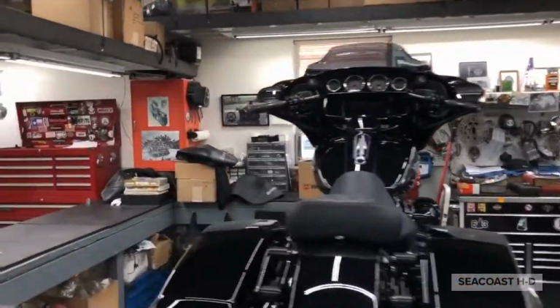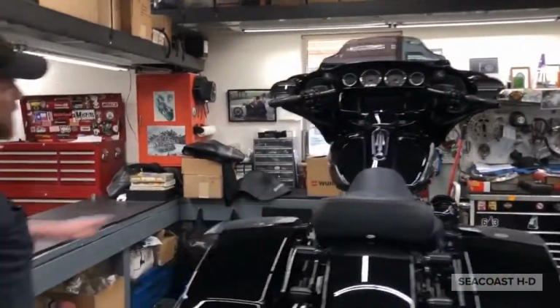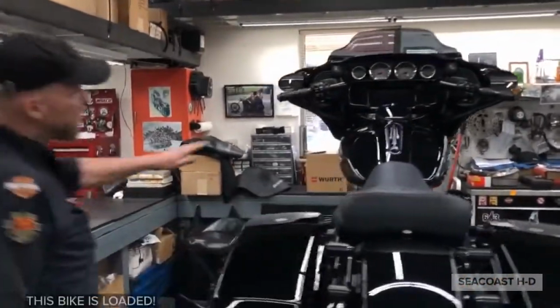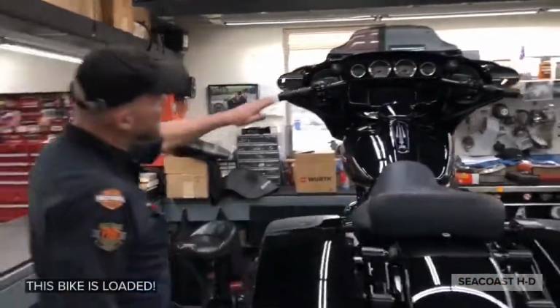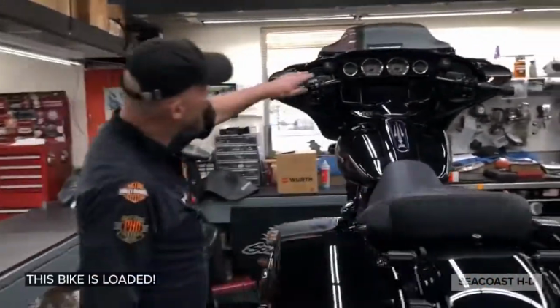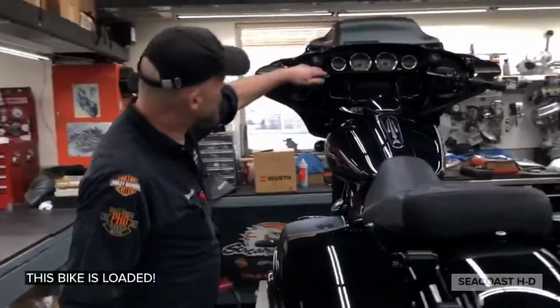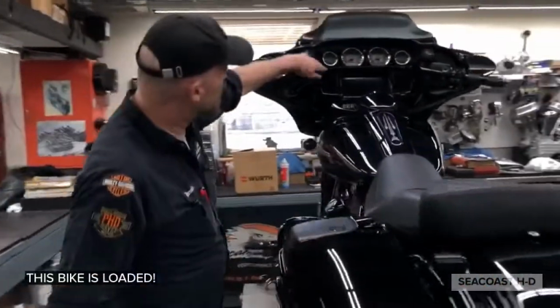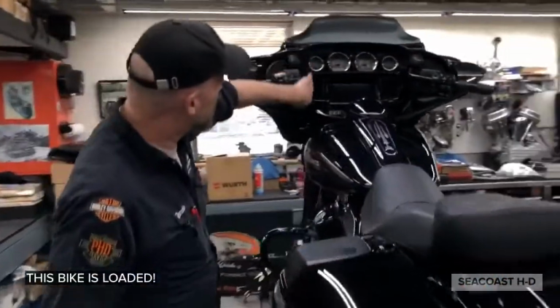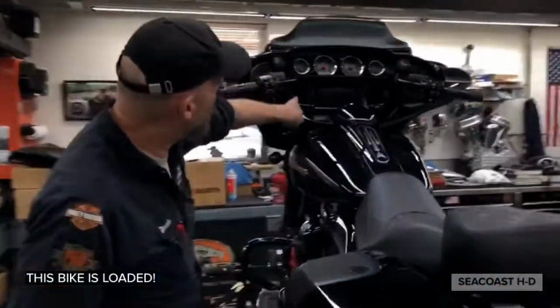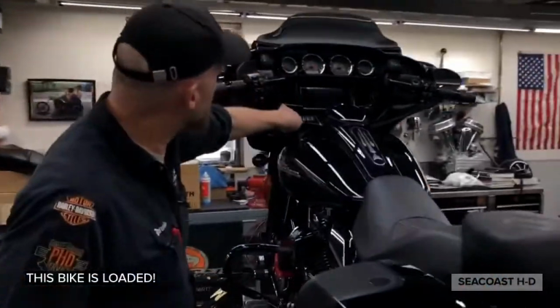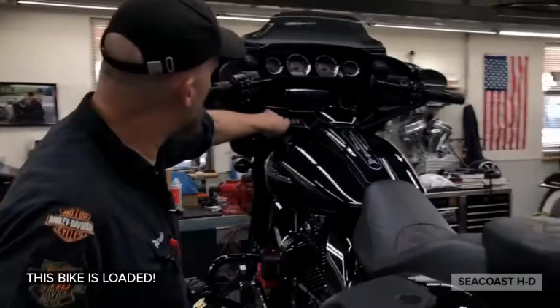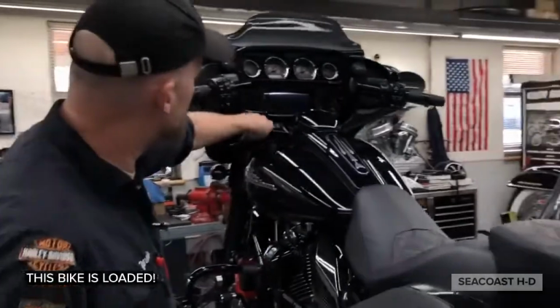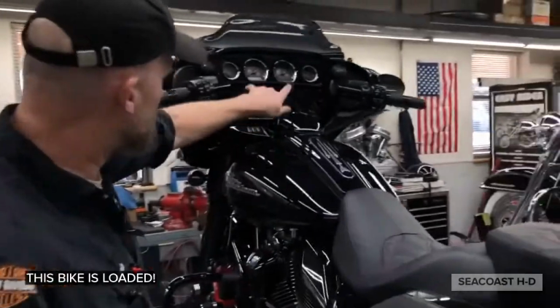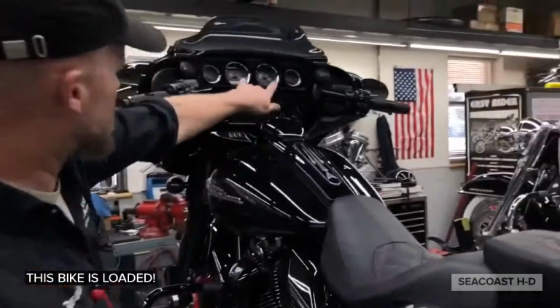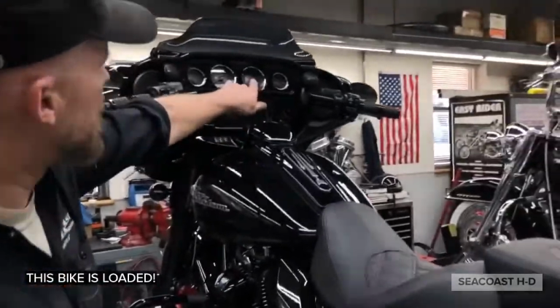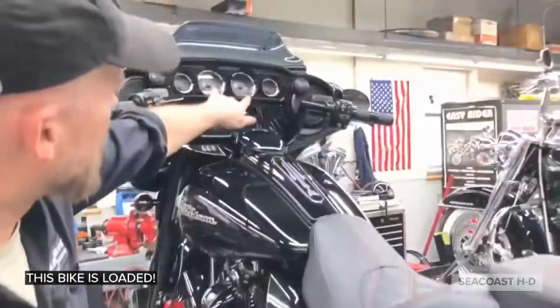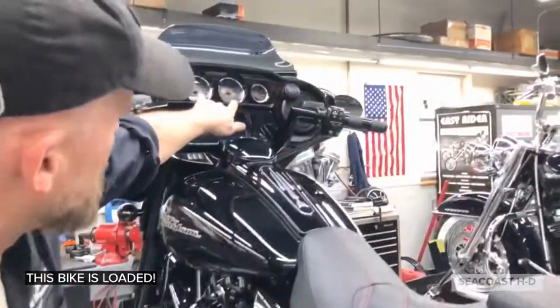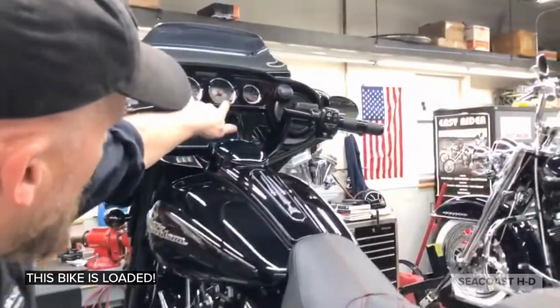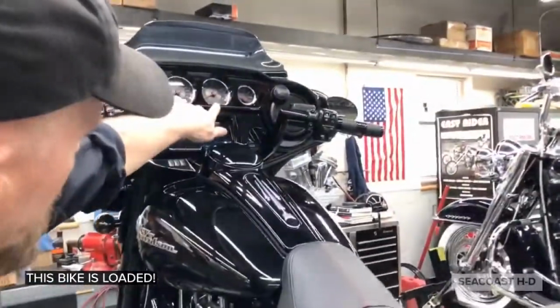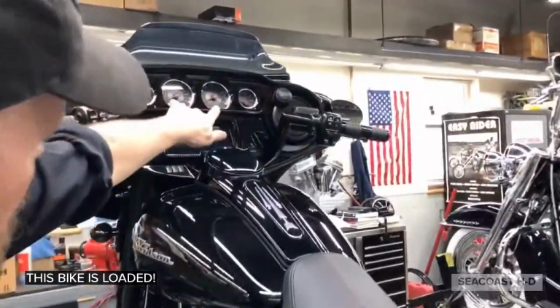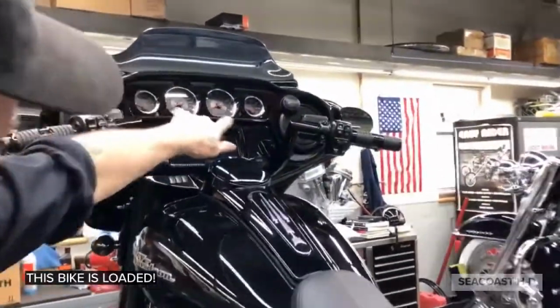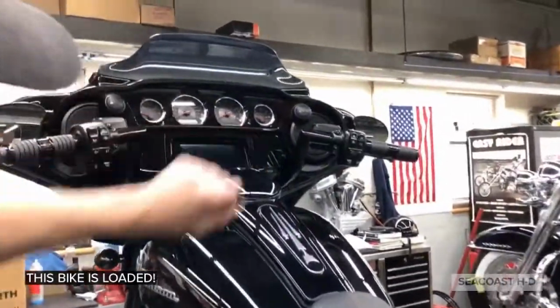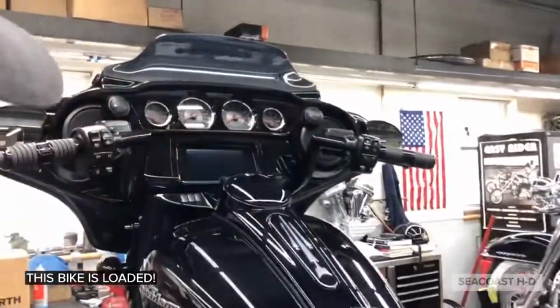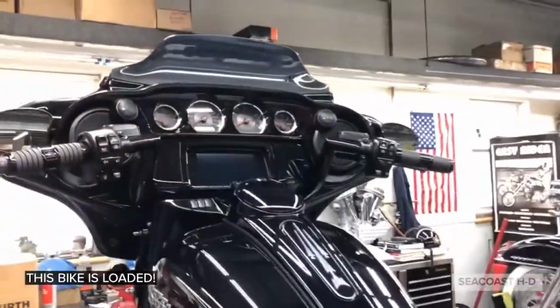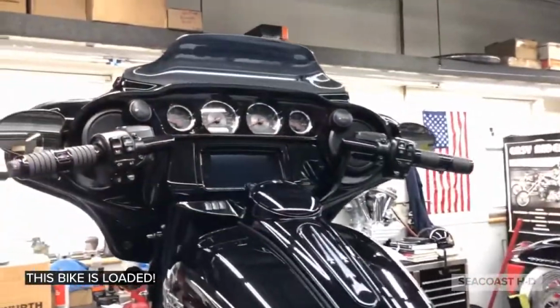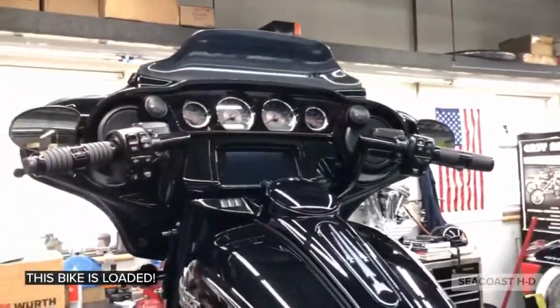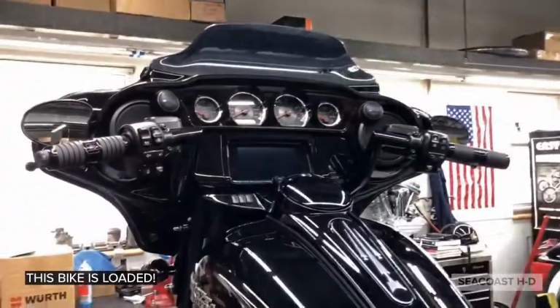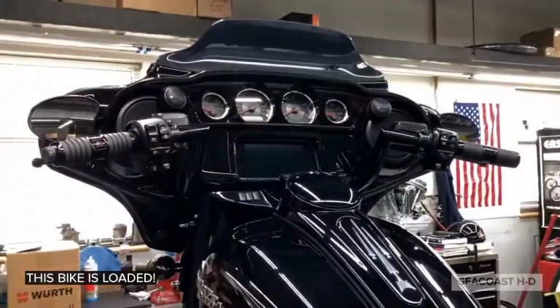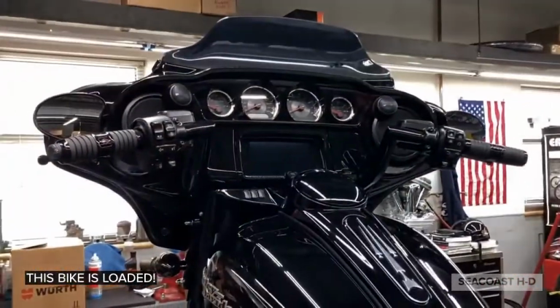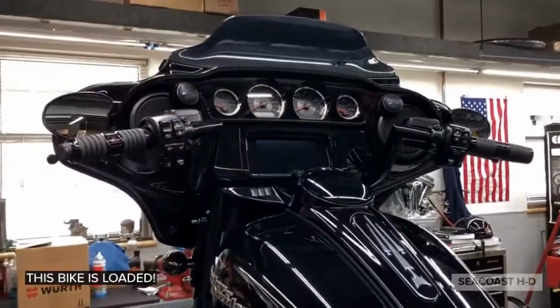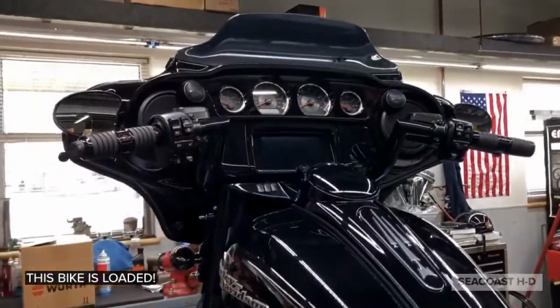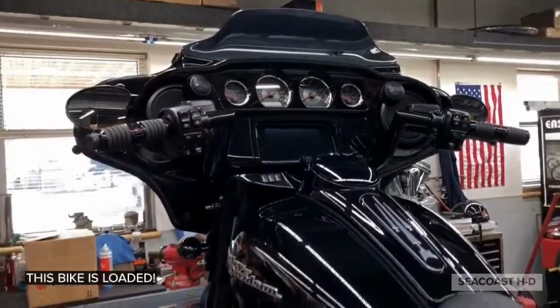Custom handlebars, all blacked out. Screaming Eagle gauge pack. Billet.